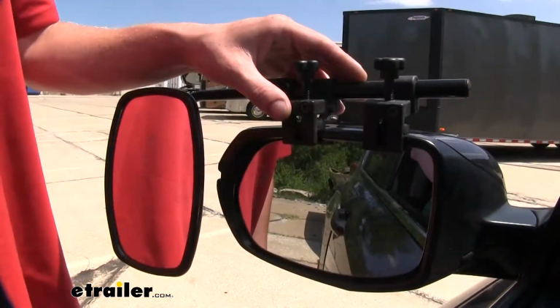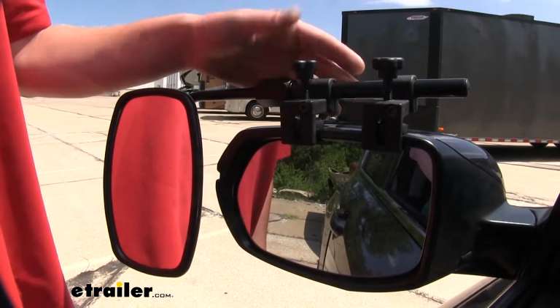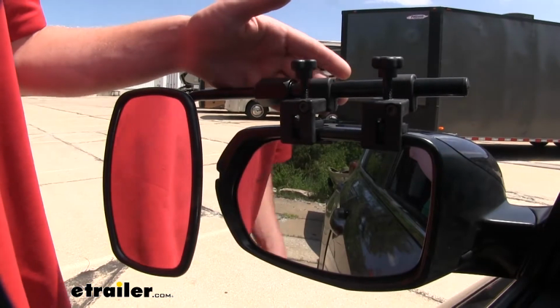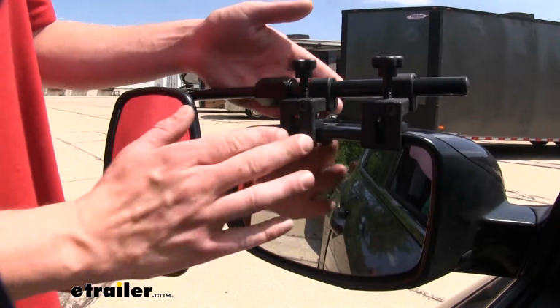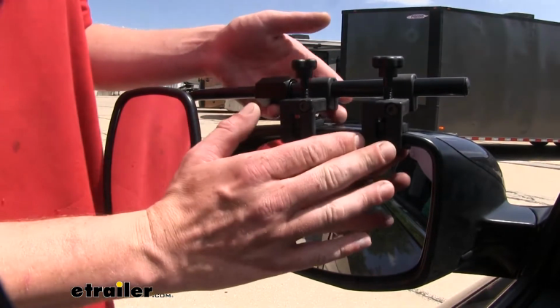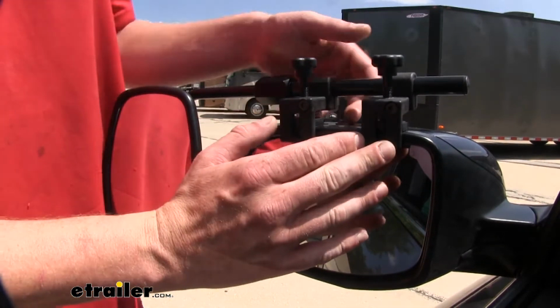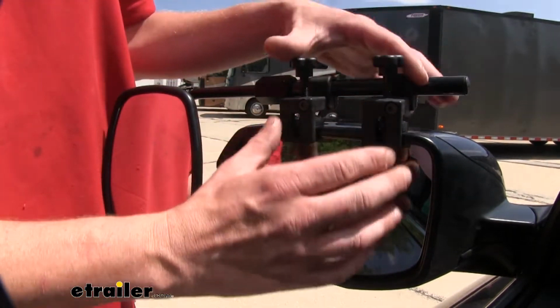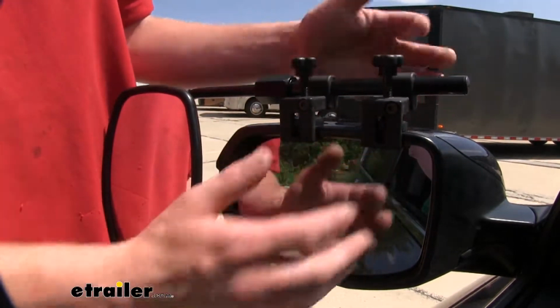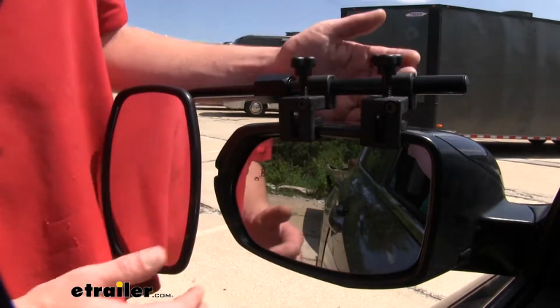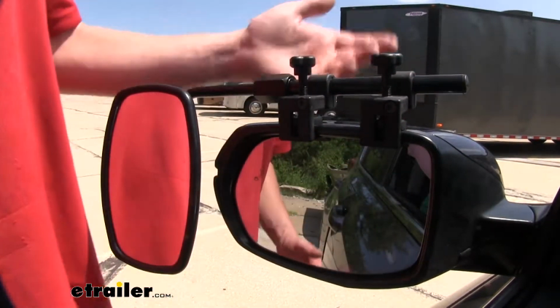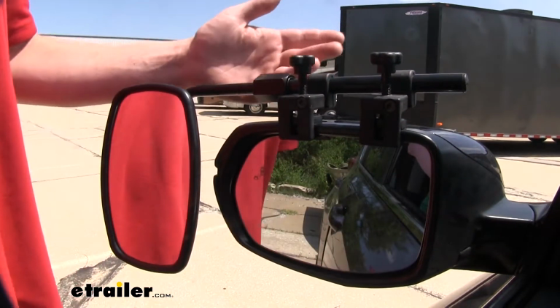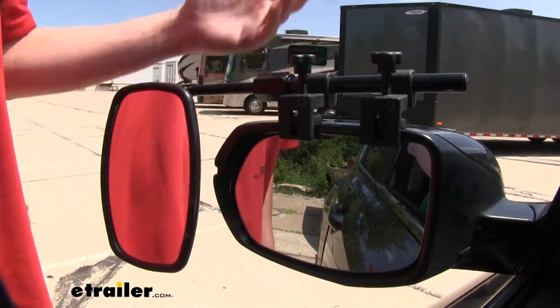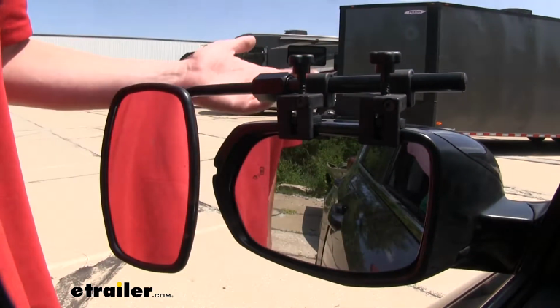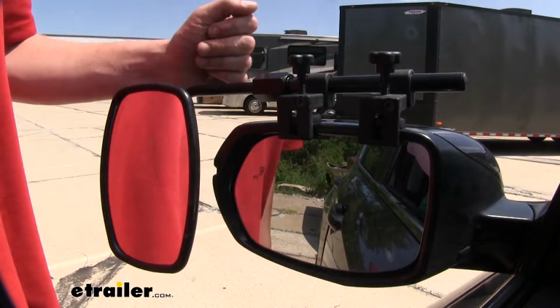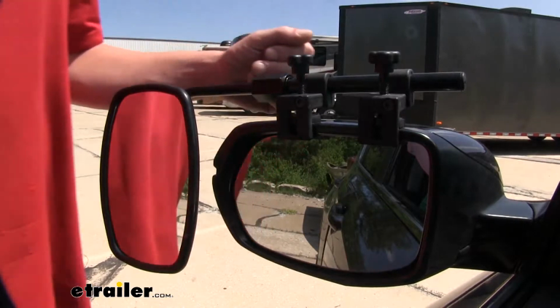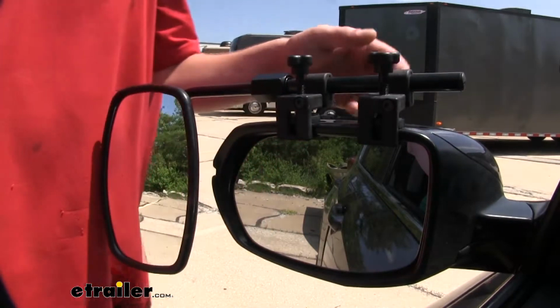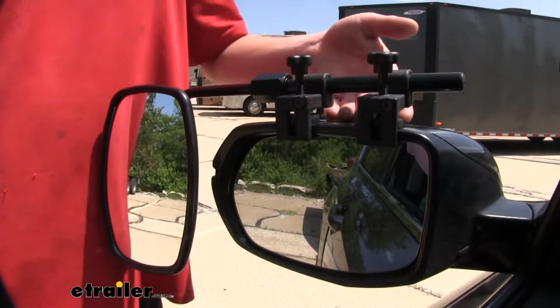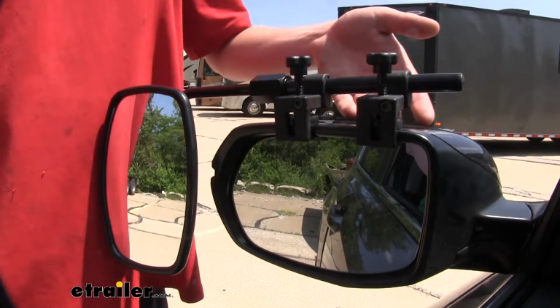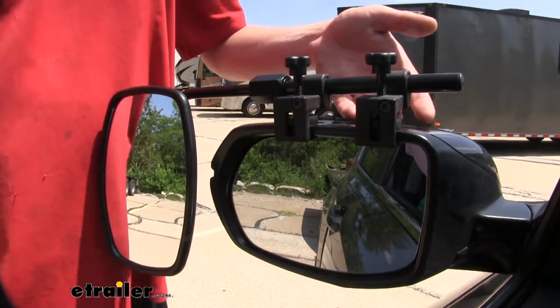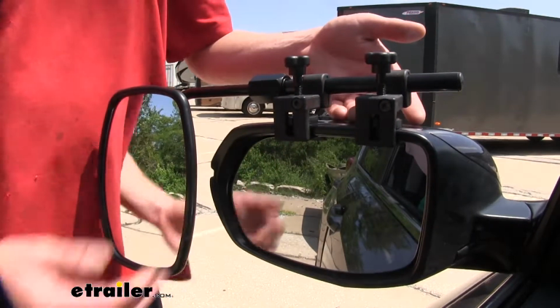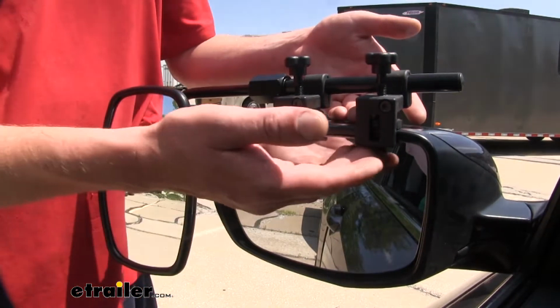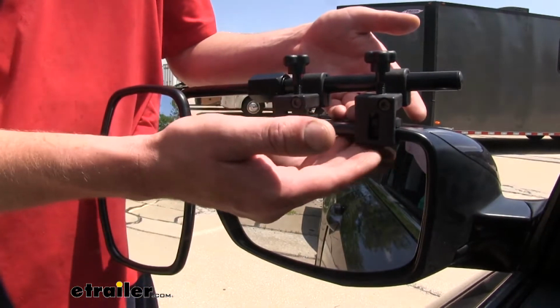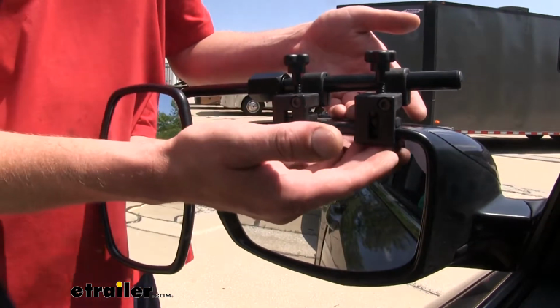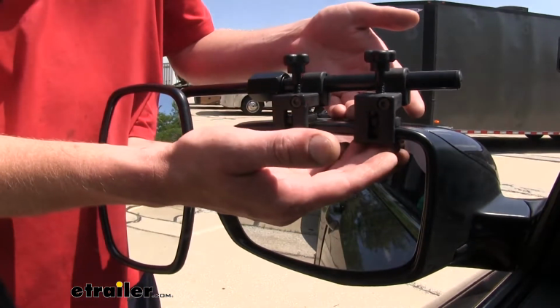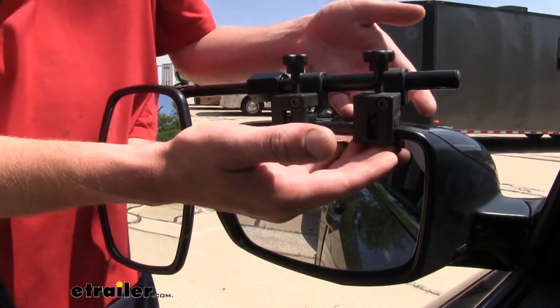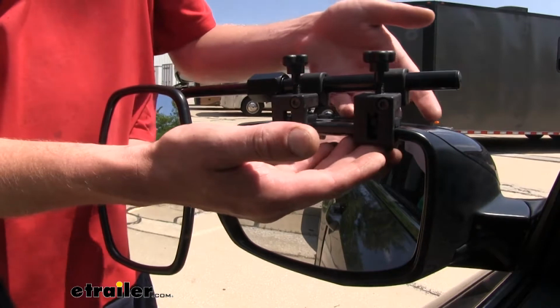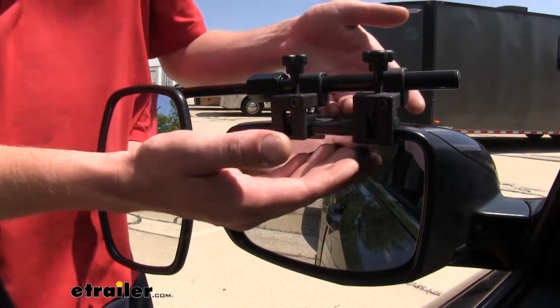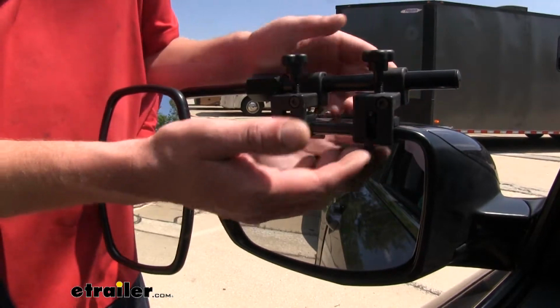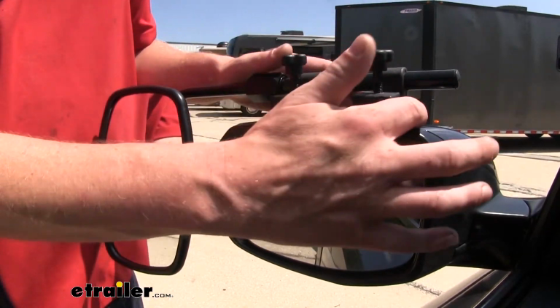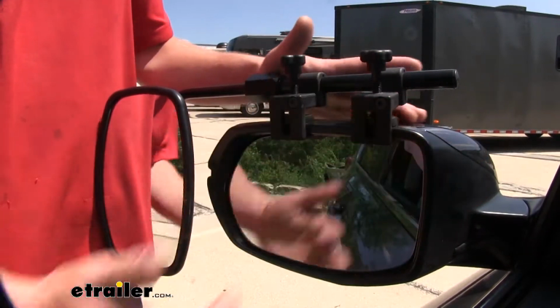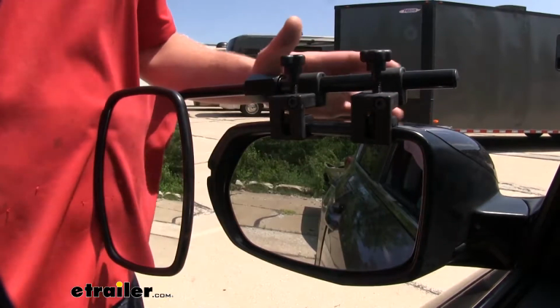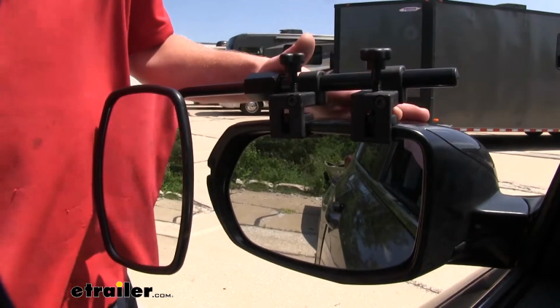This mirror is a quick and easy installation because it simply slides on and clamps in place. You'll have it installed in a matter of seconds. Our clamping points here have rubberized bumpers on them to prevent any scratches or abrasions to your mirror.